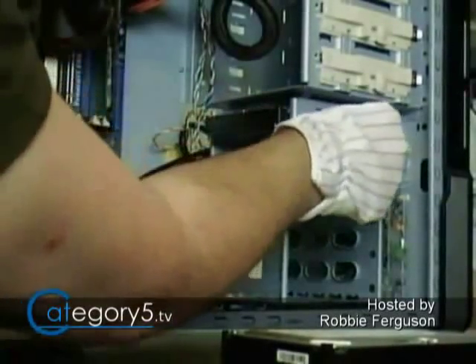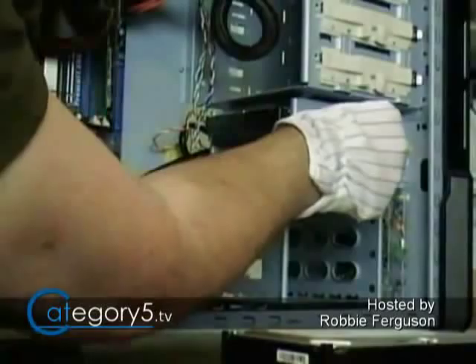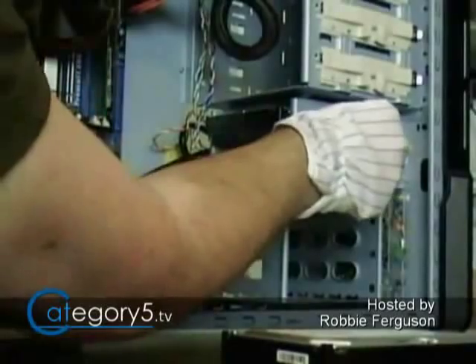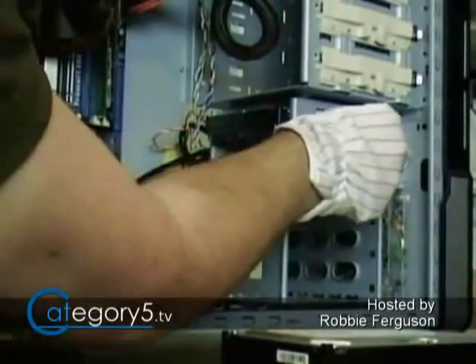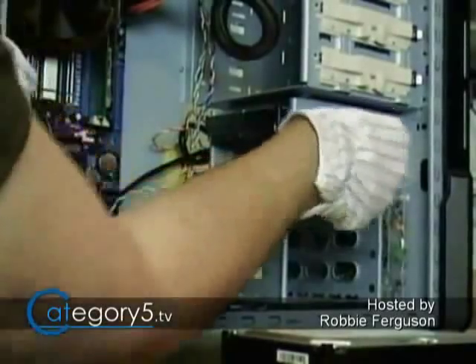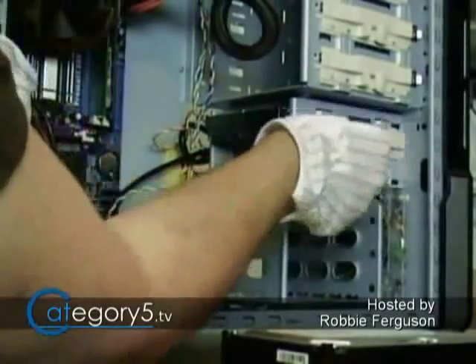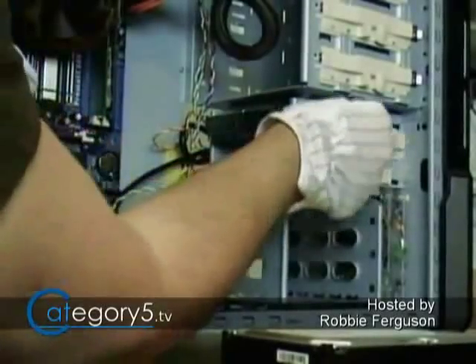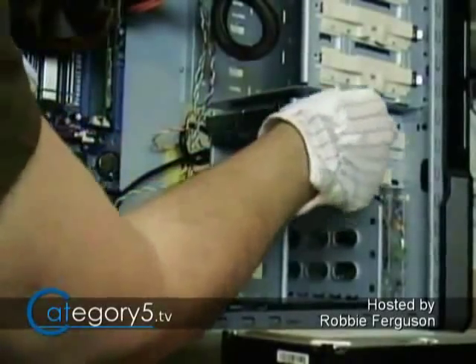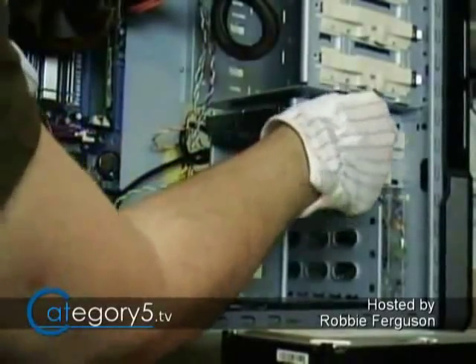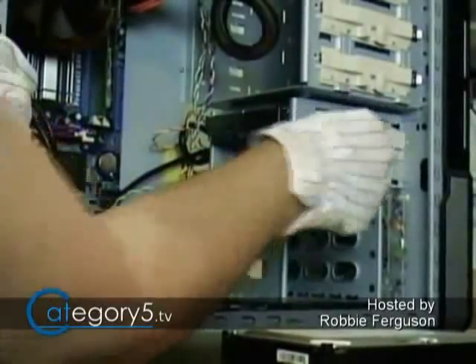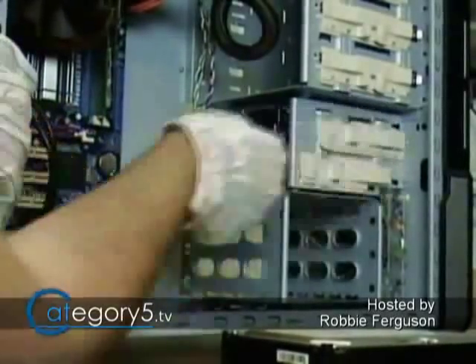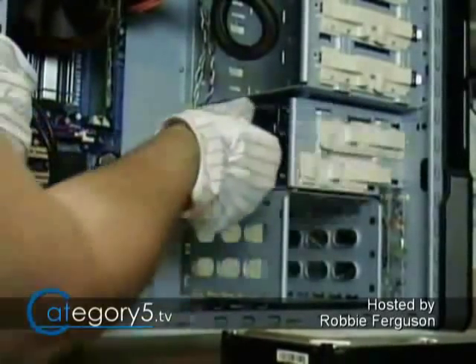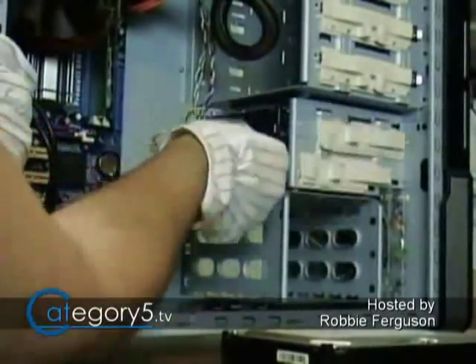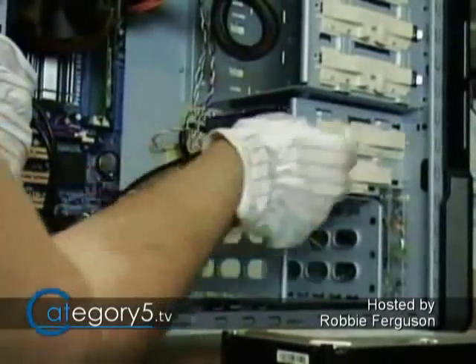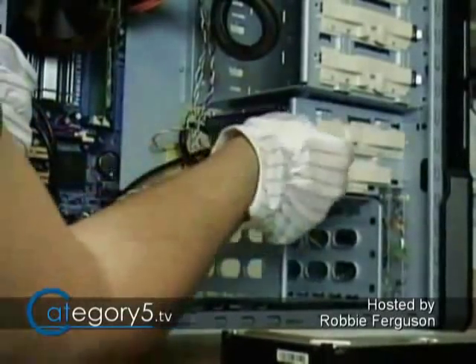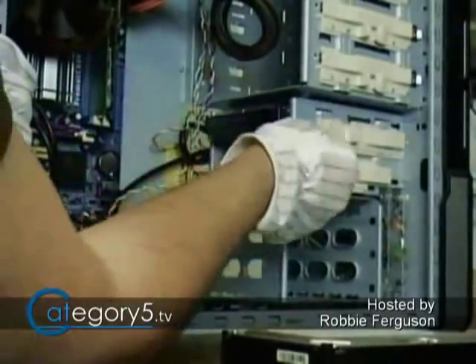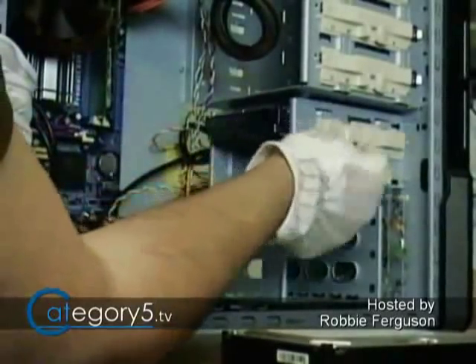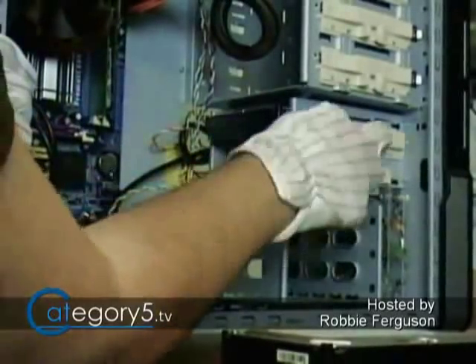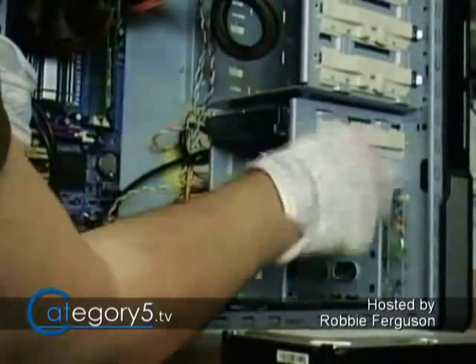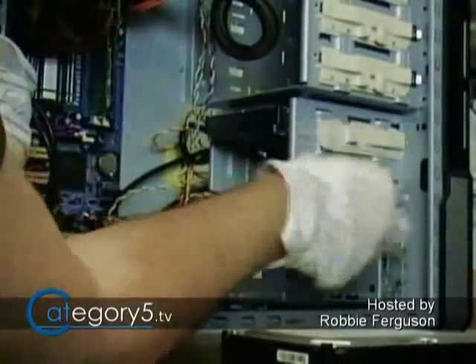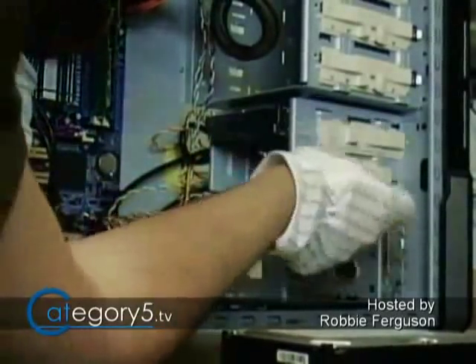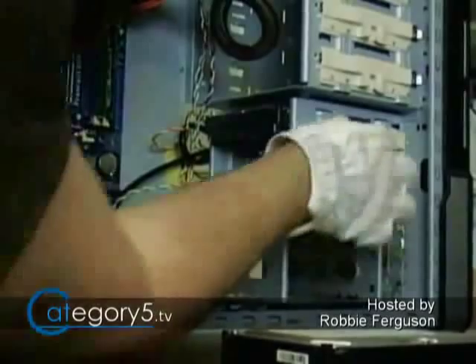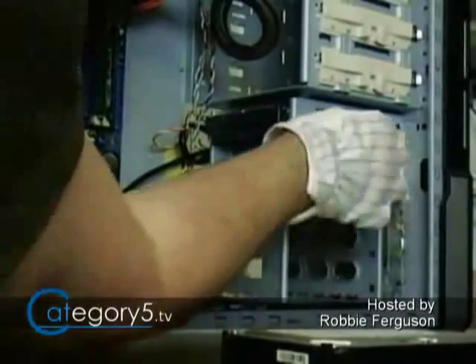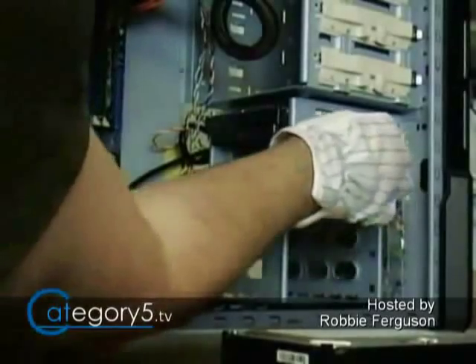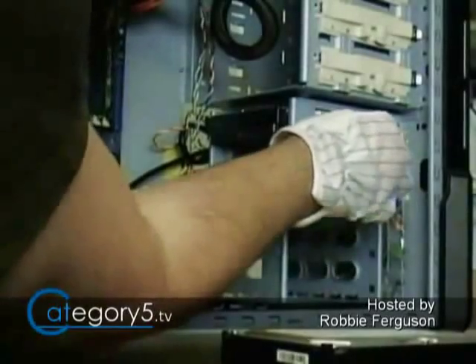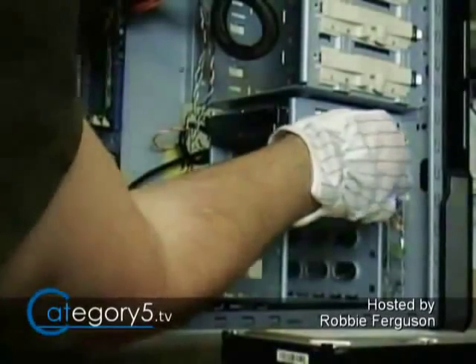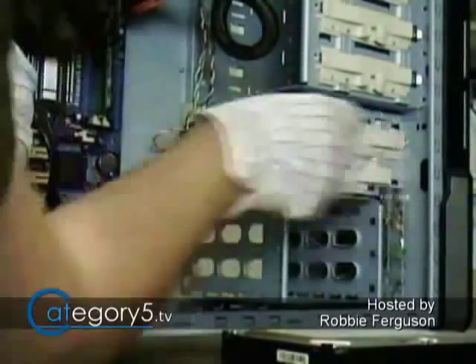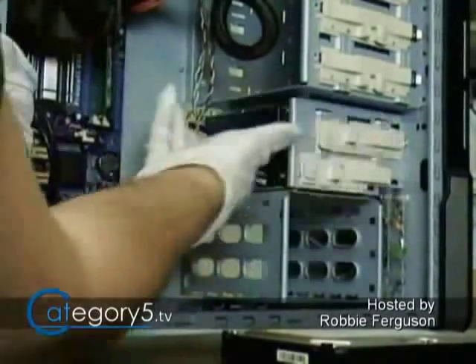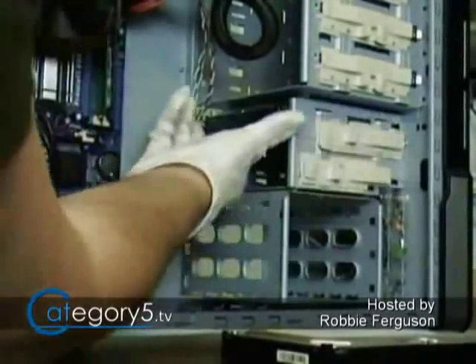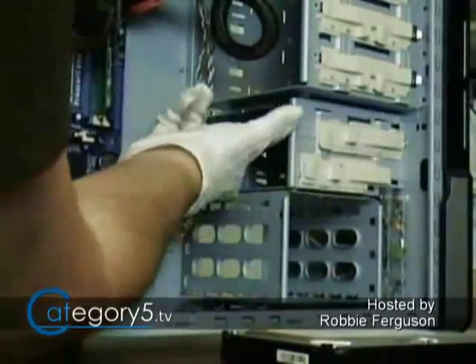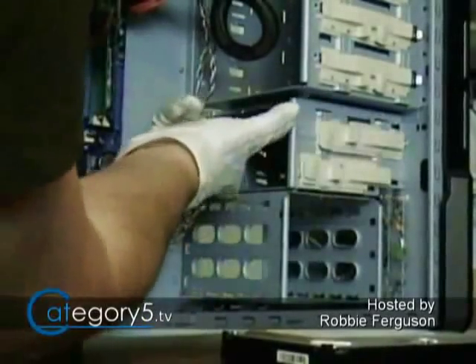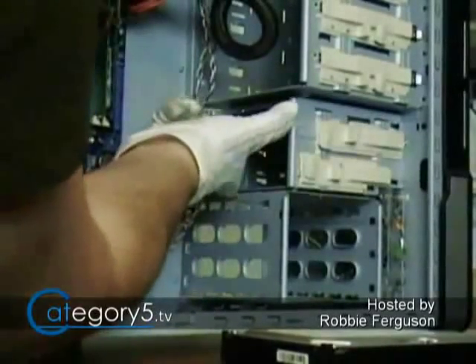And subsequently, if you were to lose your parity drive, you can replace the parity drive and then your parity drive would be rebuilt from the data drives.